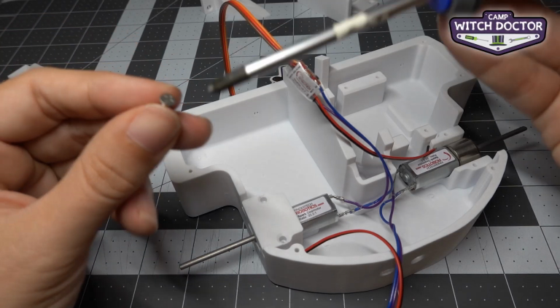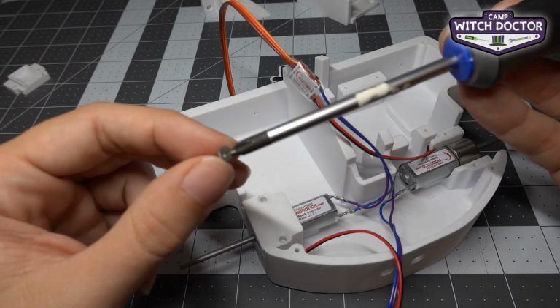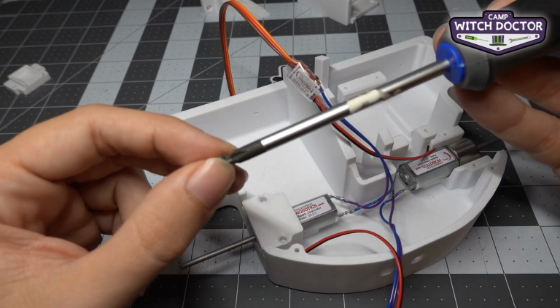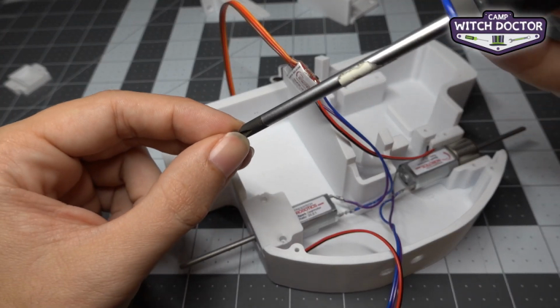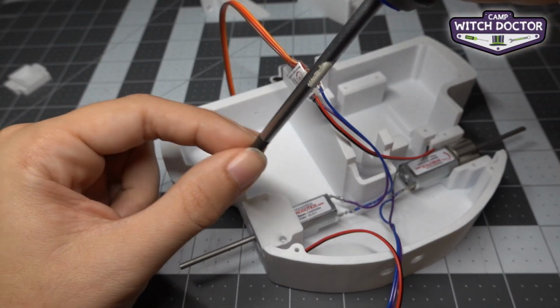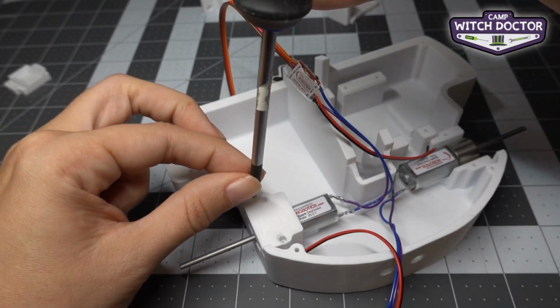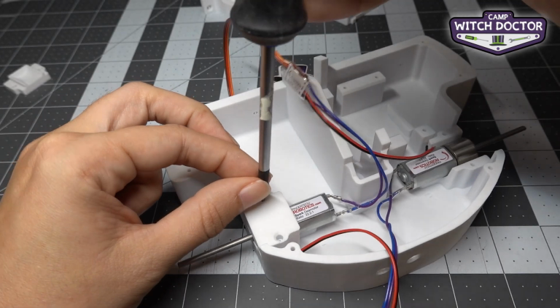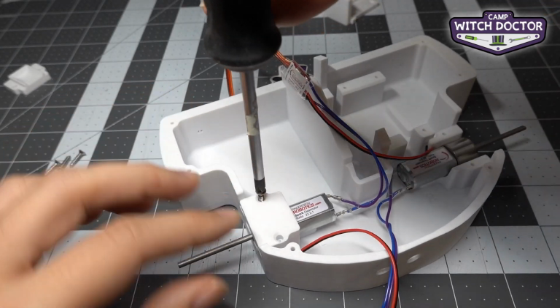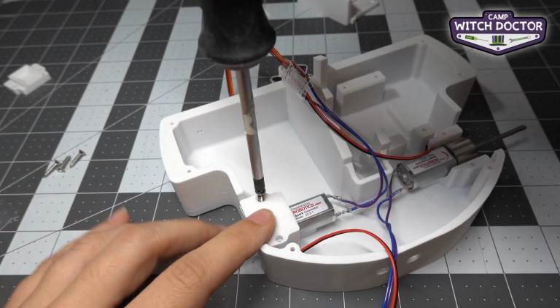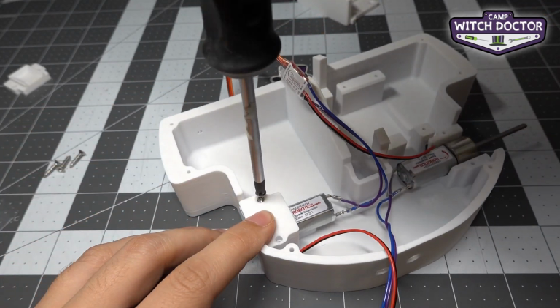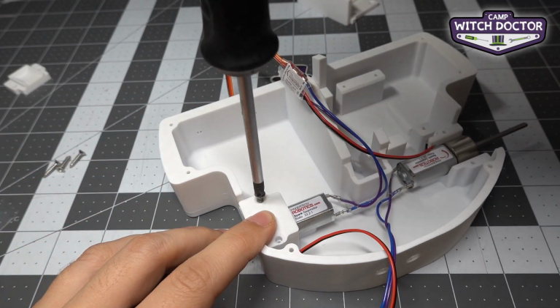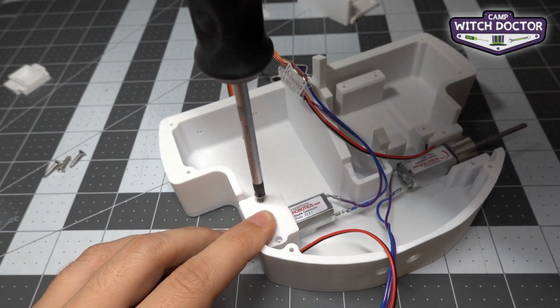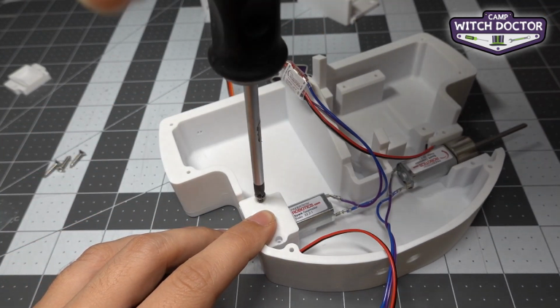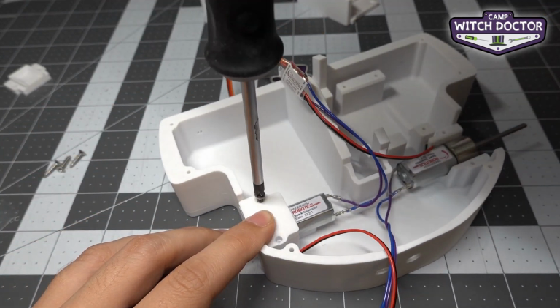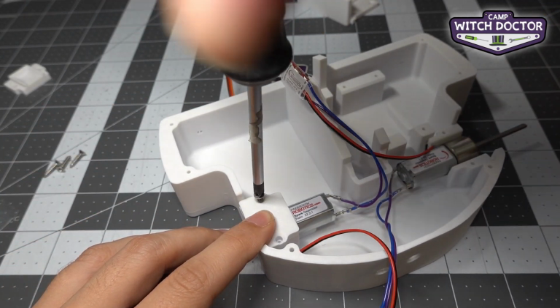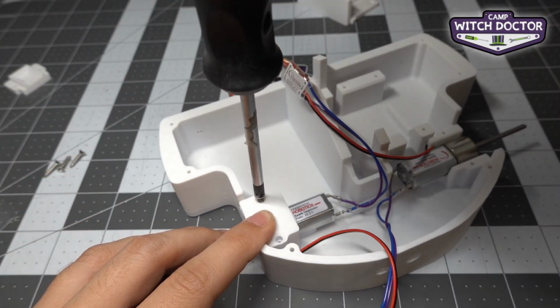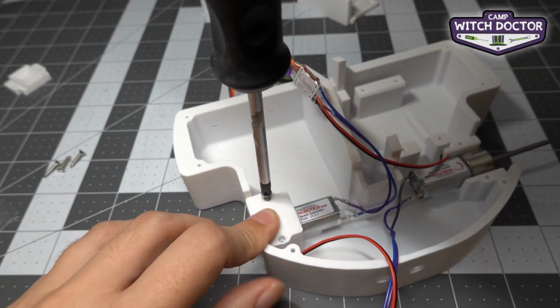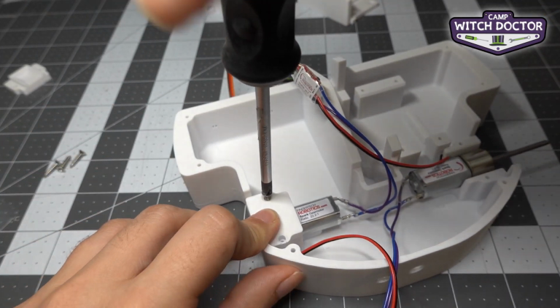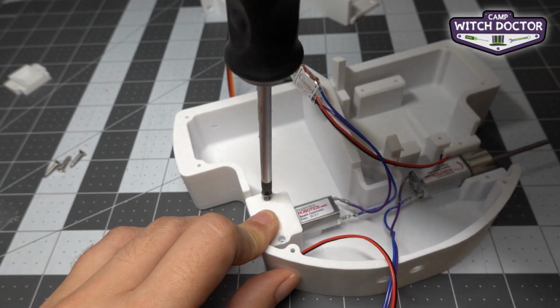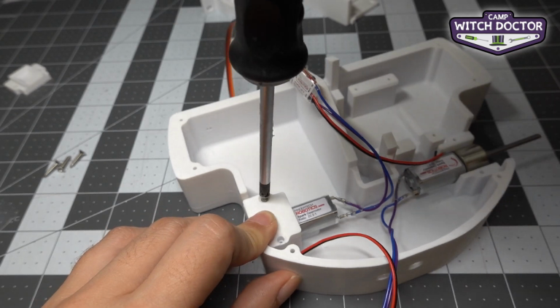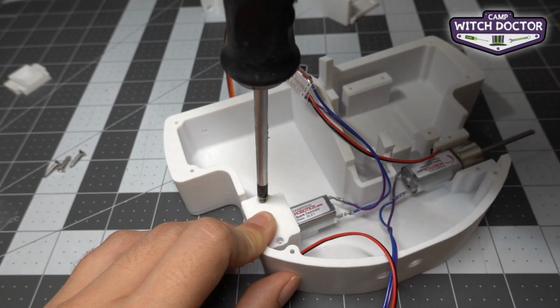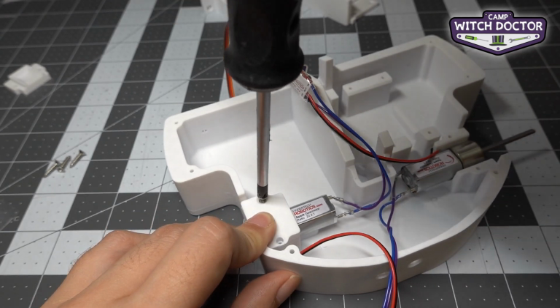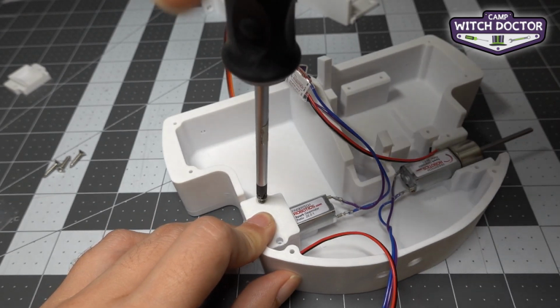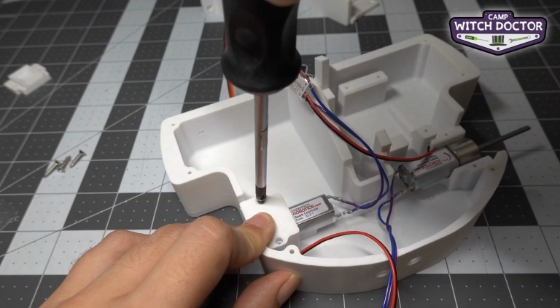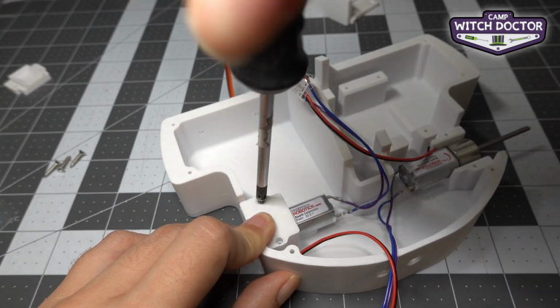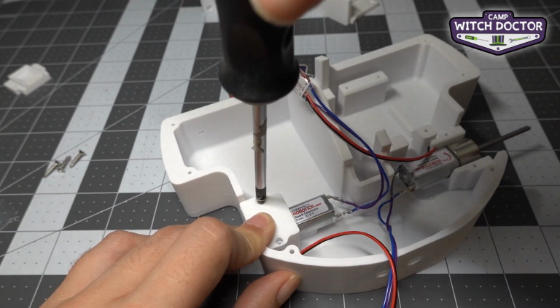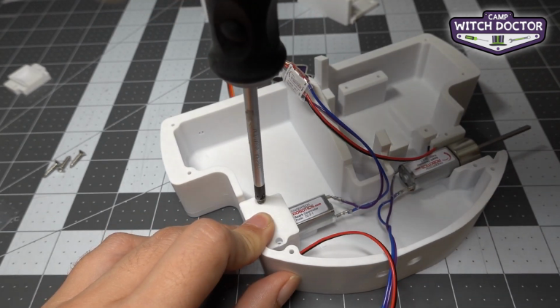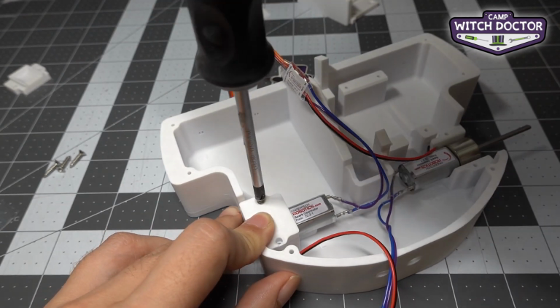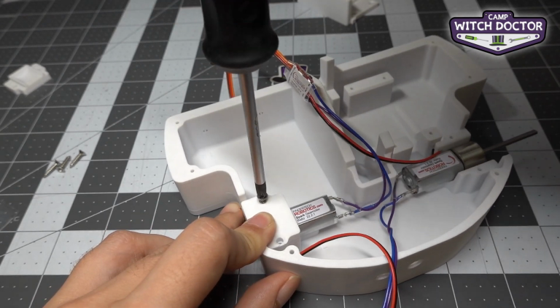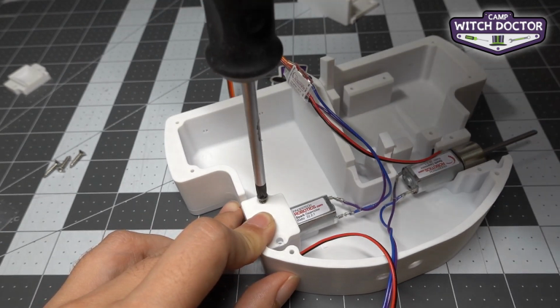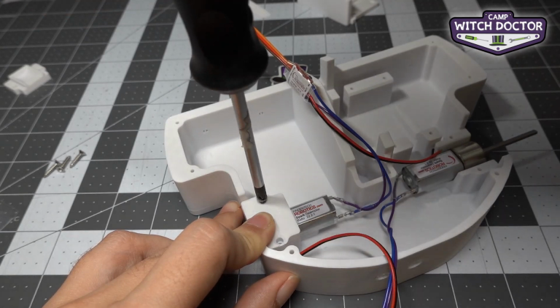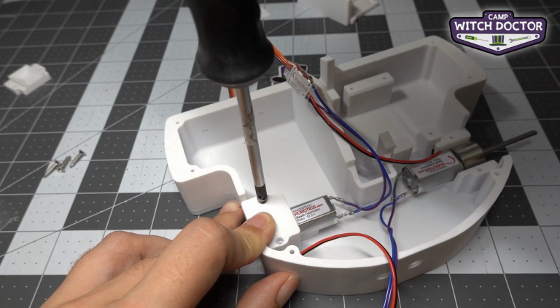When you're installing these screws you want to try to put them in as straight as you can. You'll feel that it takes a little bit of force to turn it, and that's because you're actually cutting the threads into the plastic.